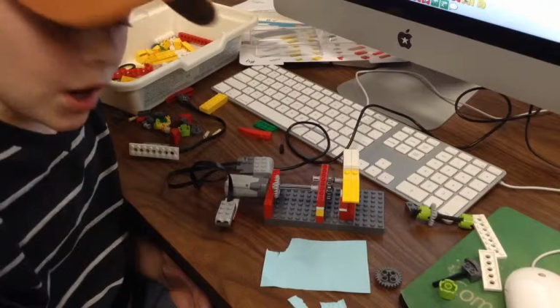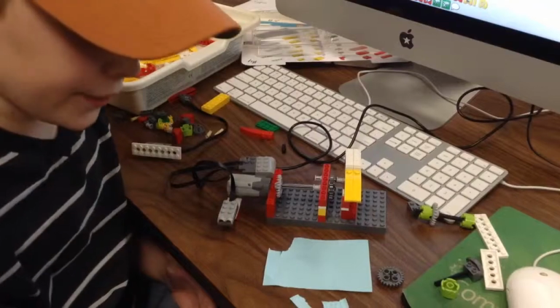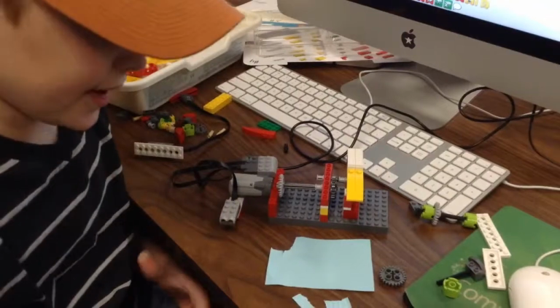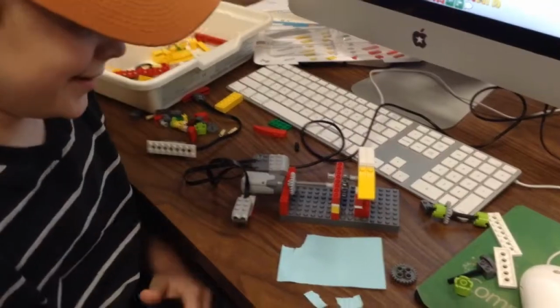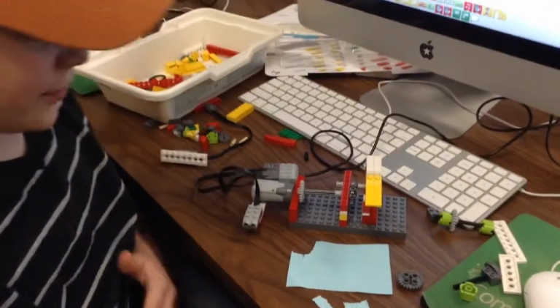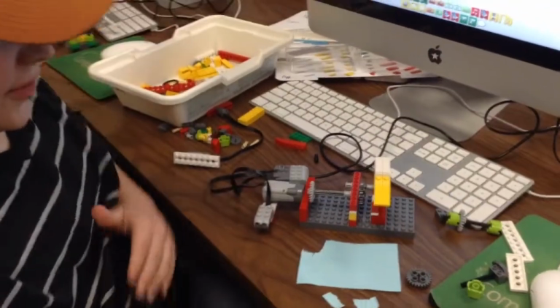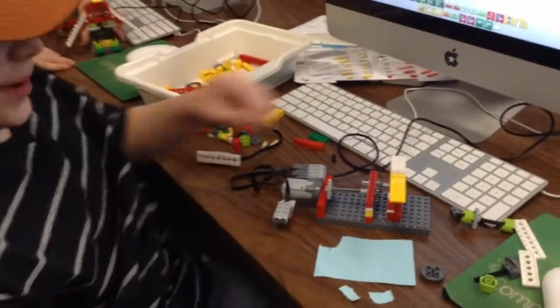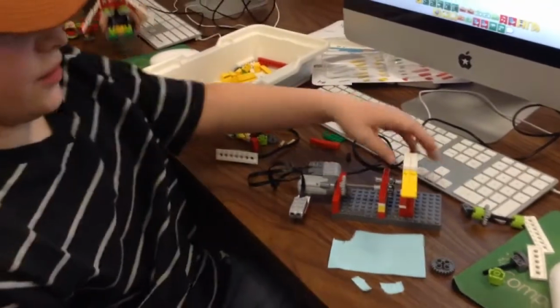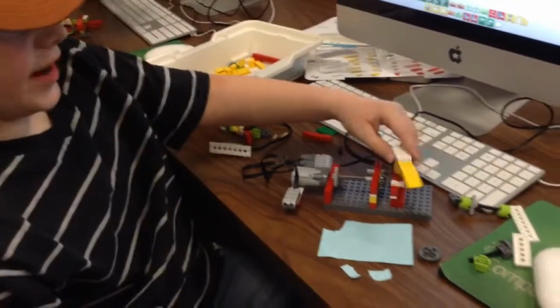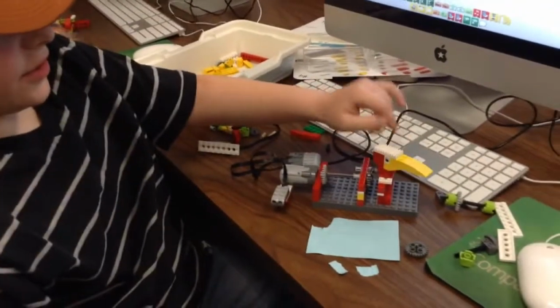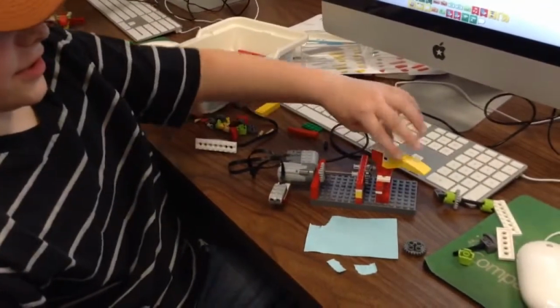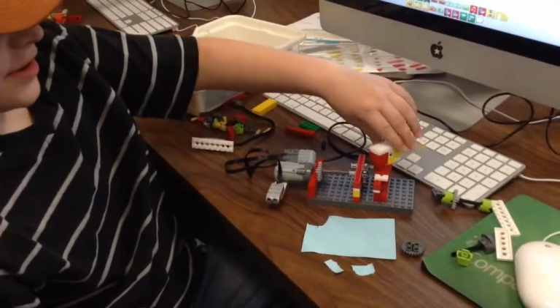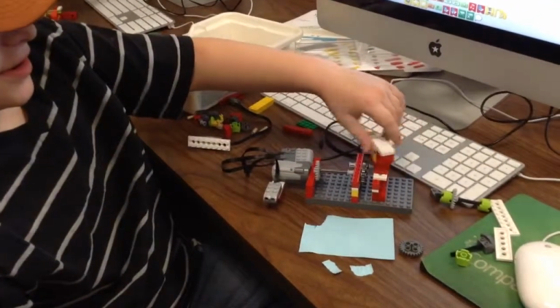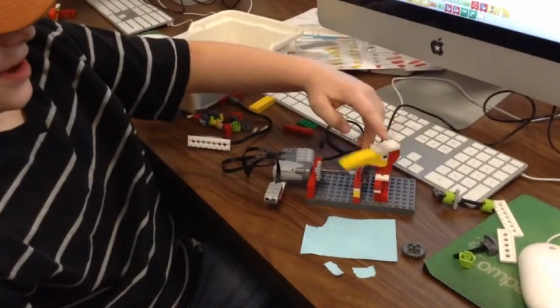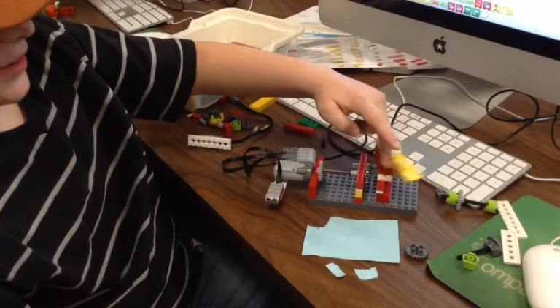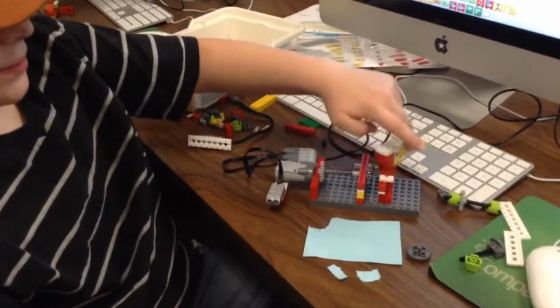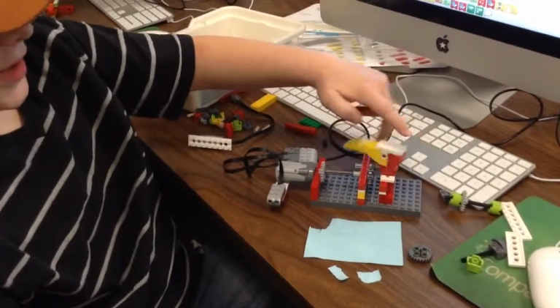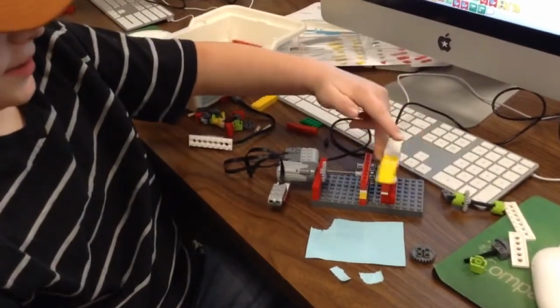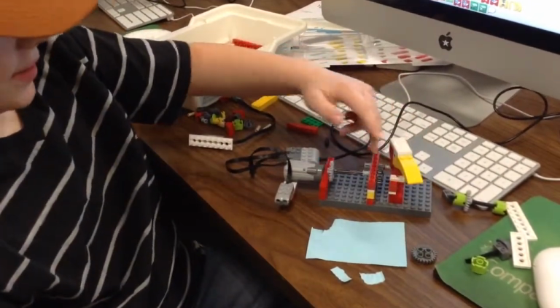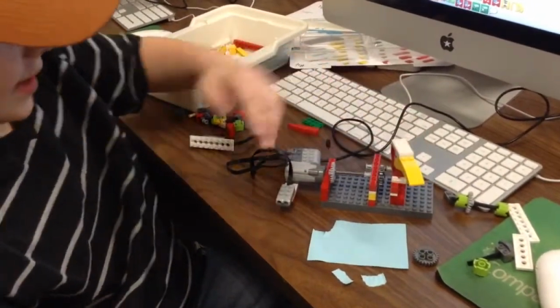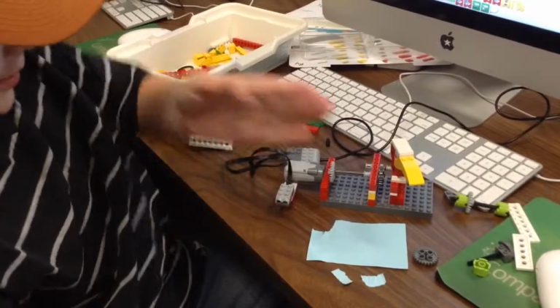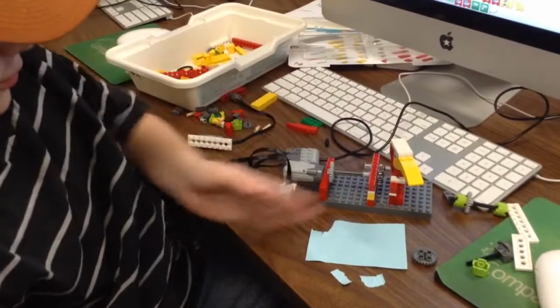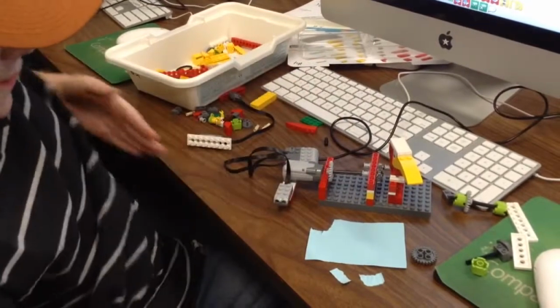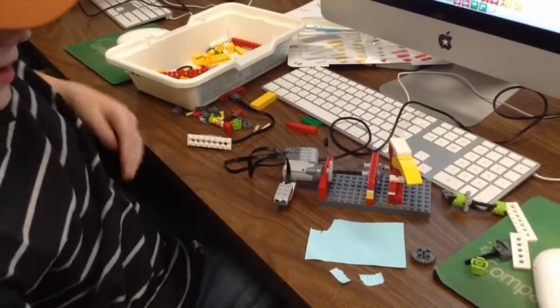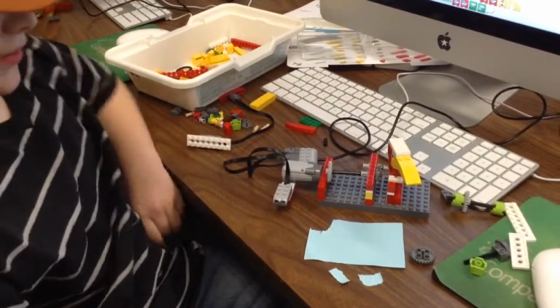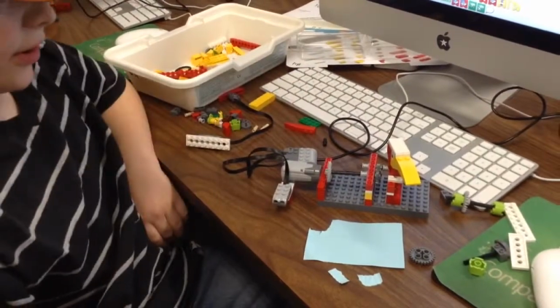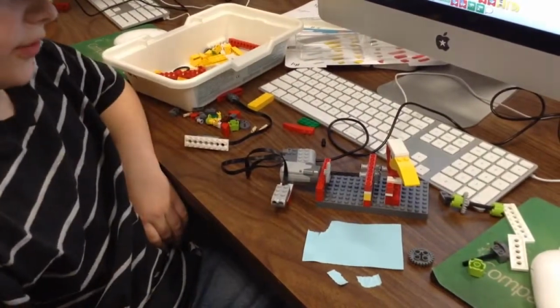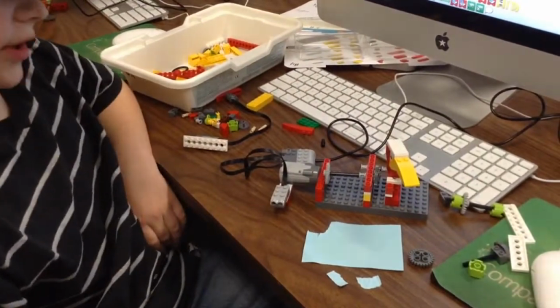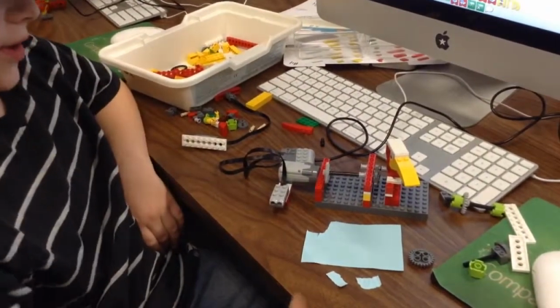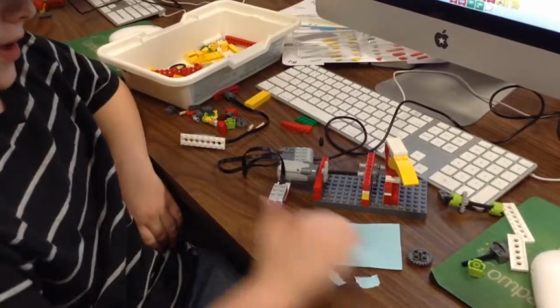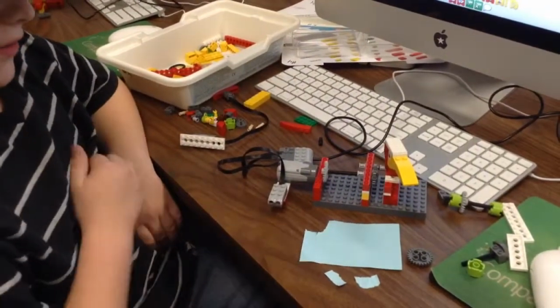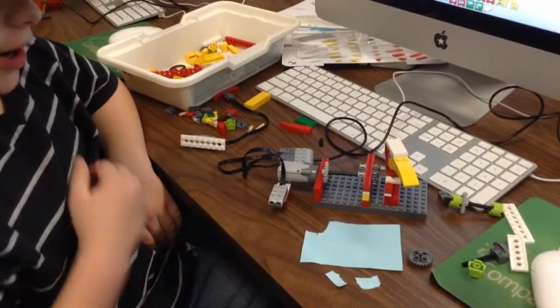This is my grinder. It has a little bird head. With a wave of hand it starts, and a wave of hand it stops.